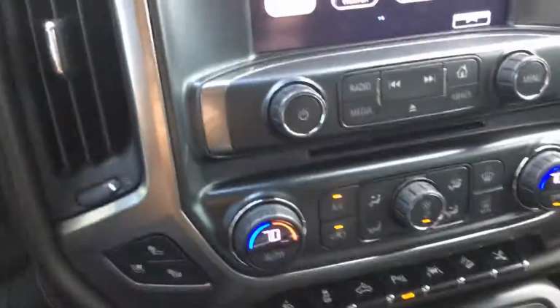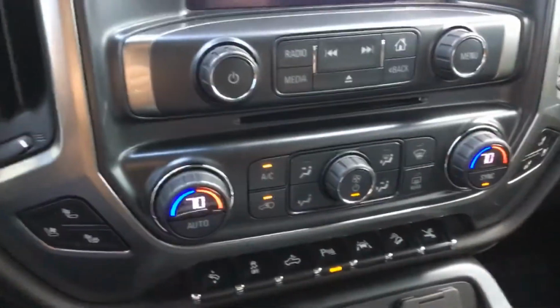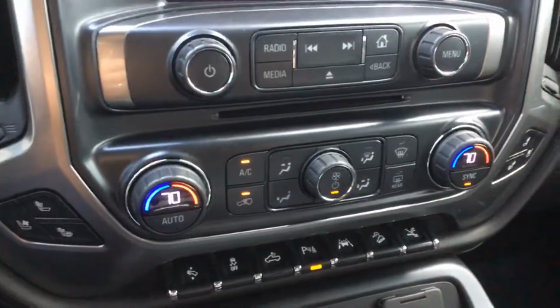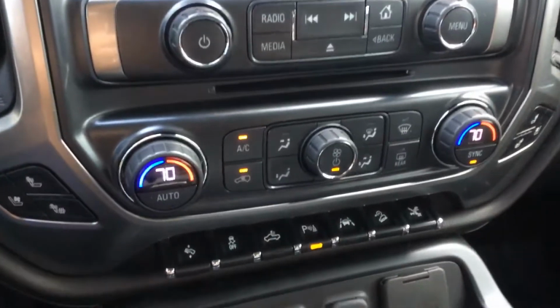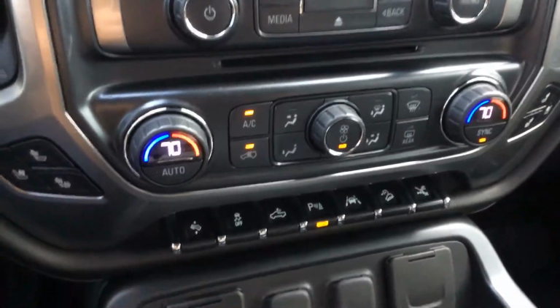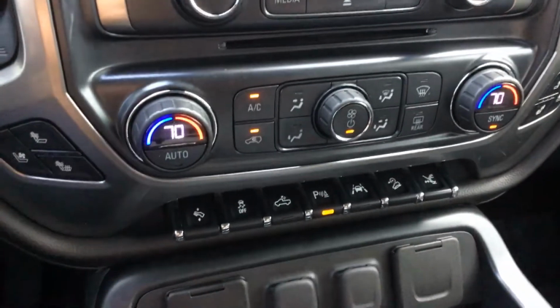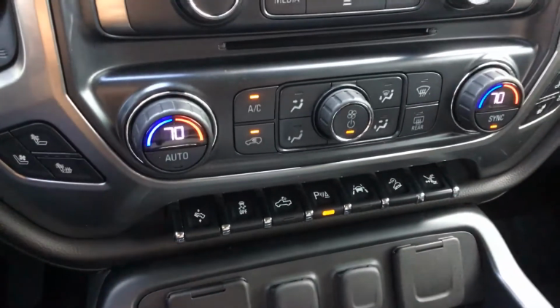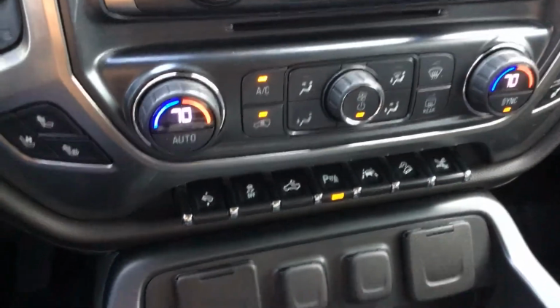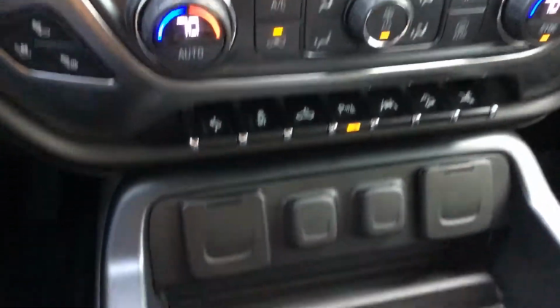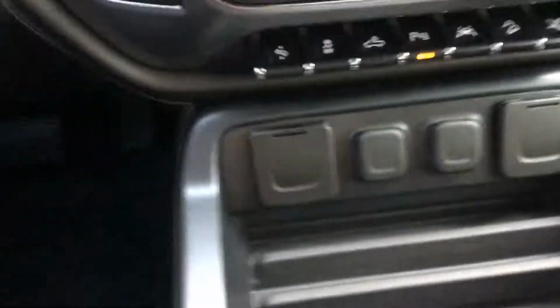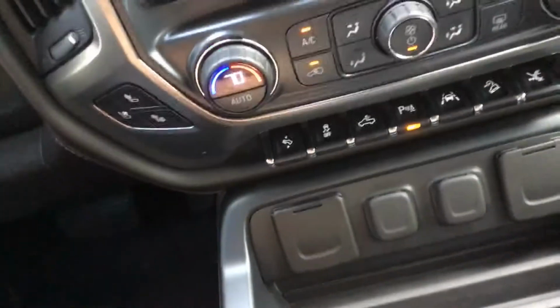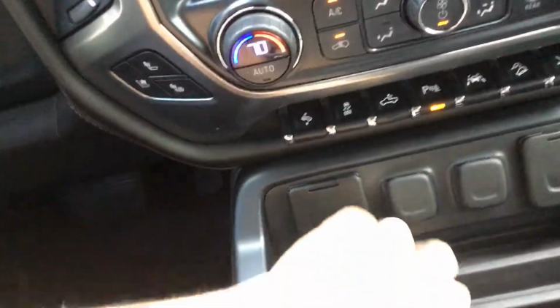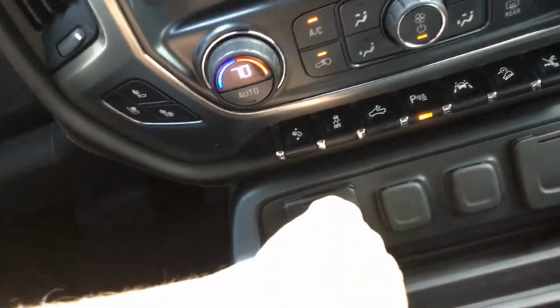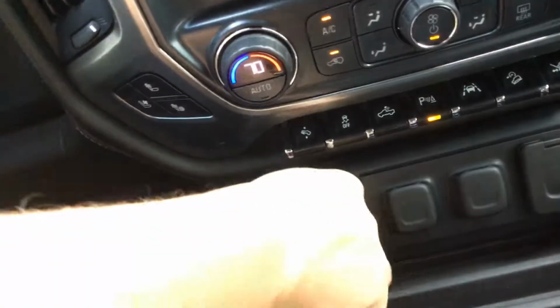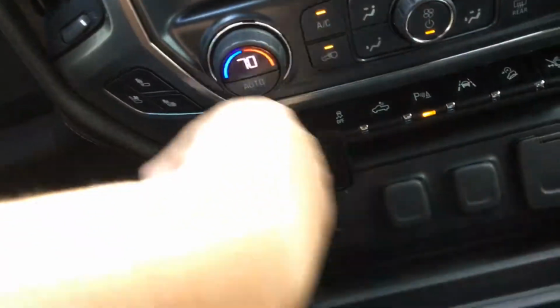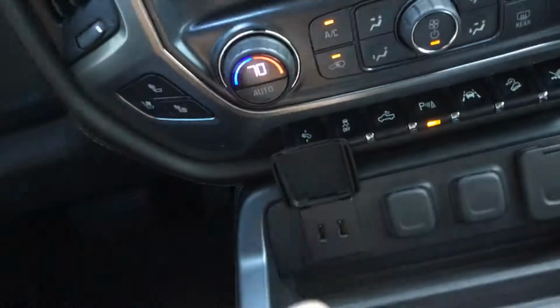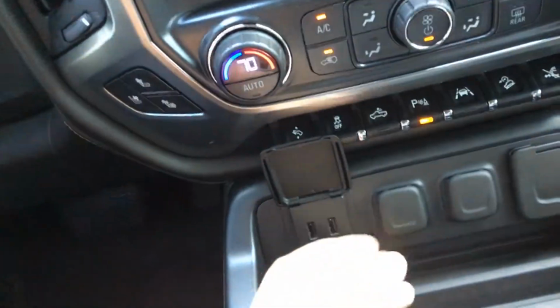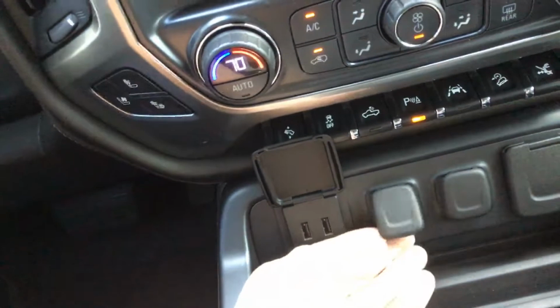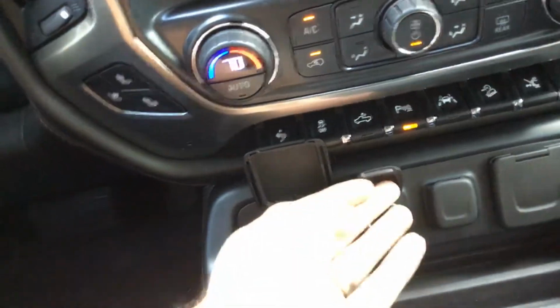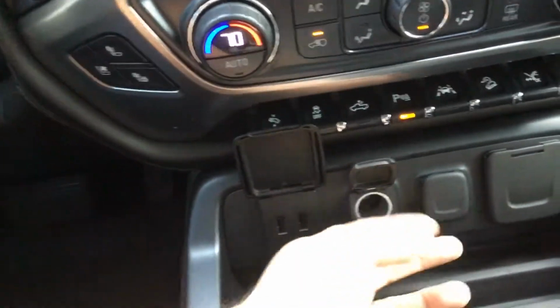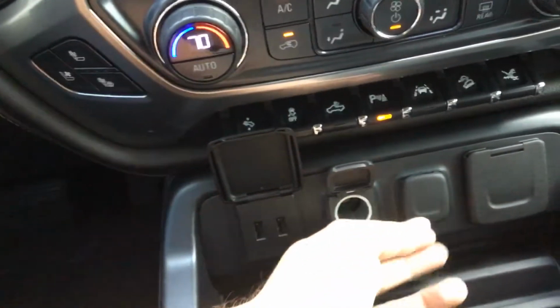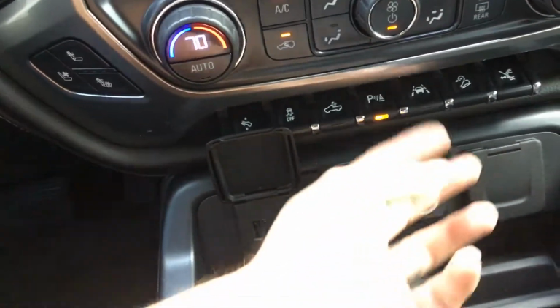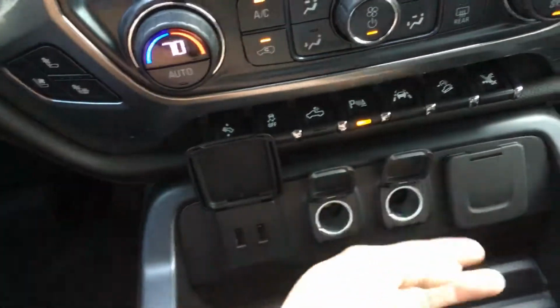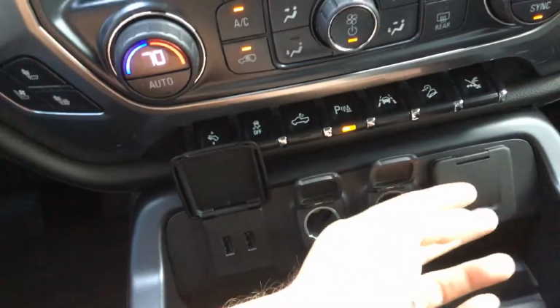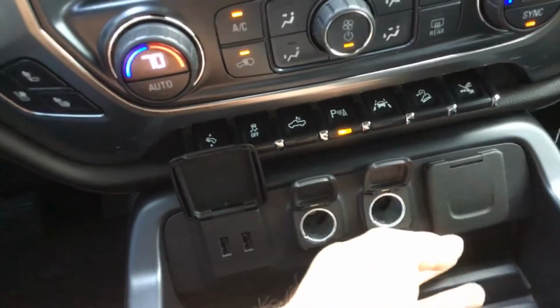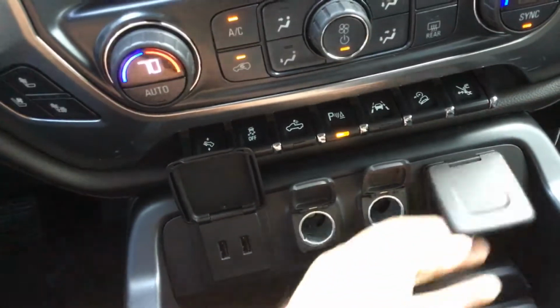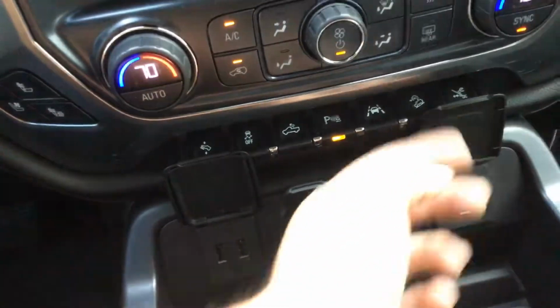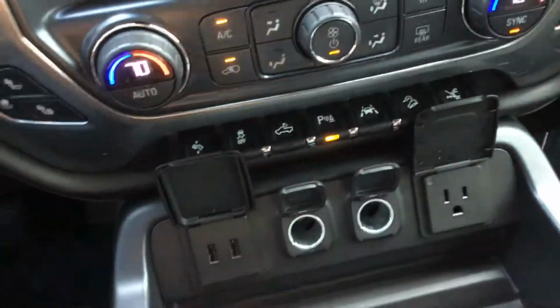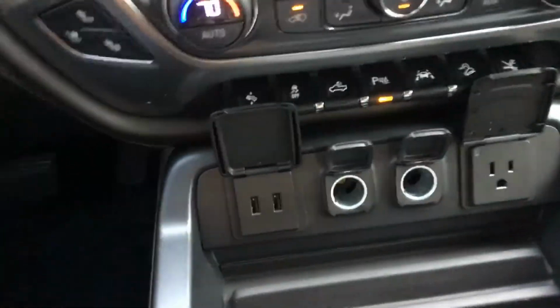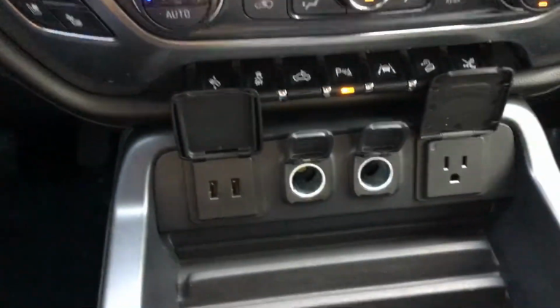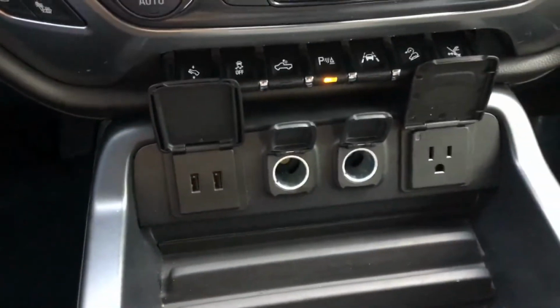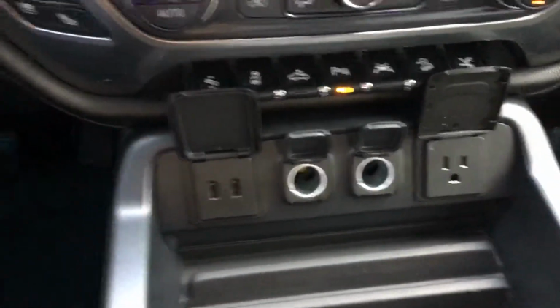Dual climate control, parking assist. You've got your USB, your 12 volts, and even a 110.